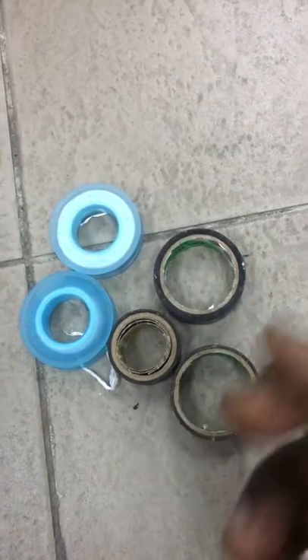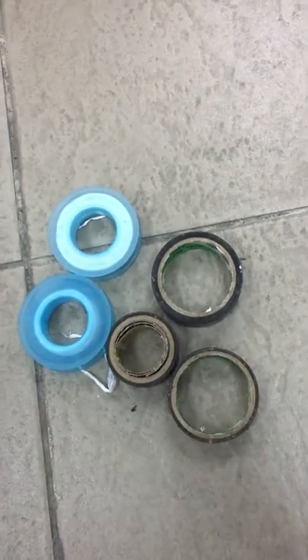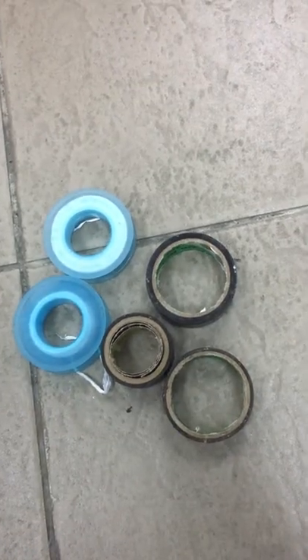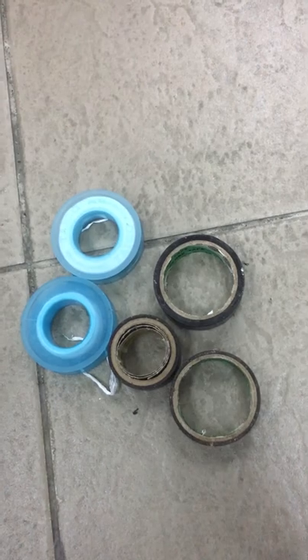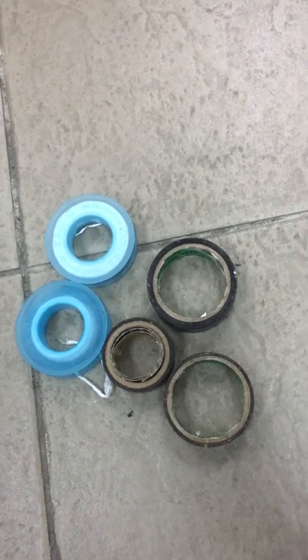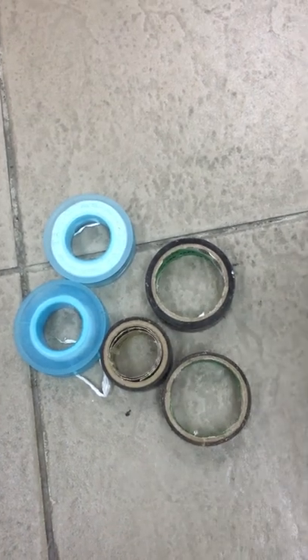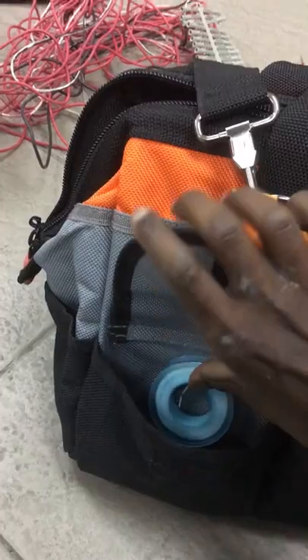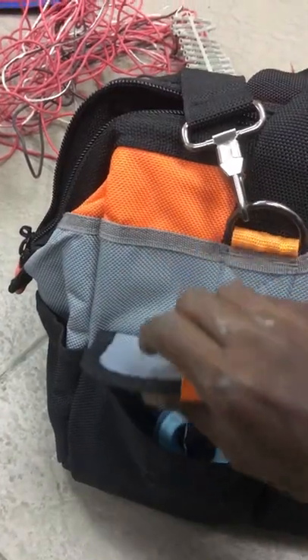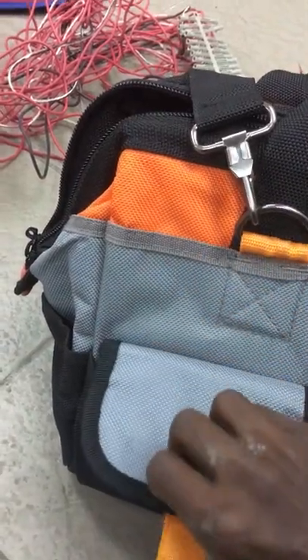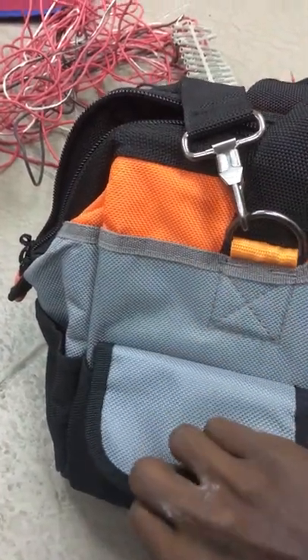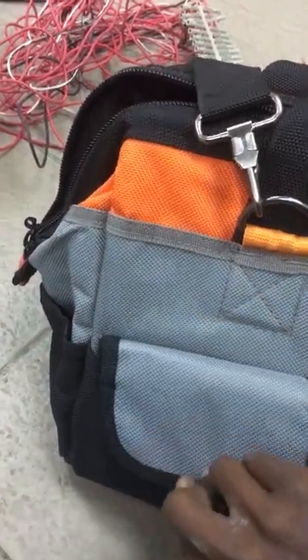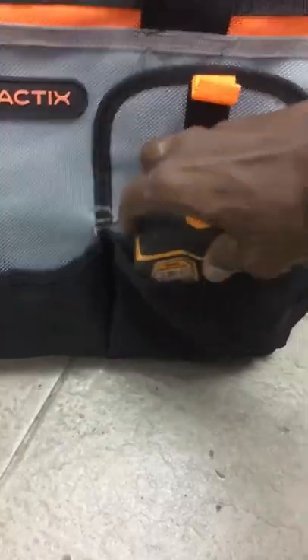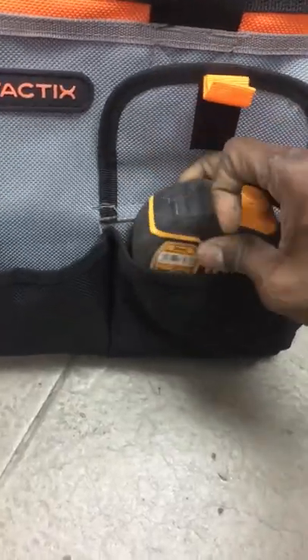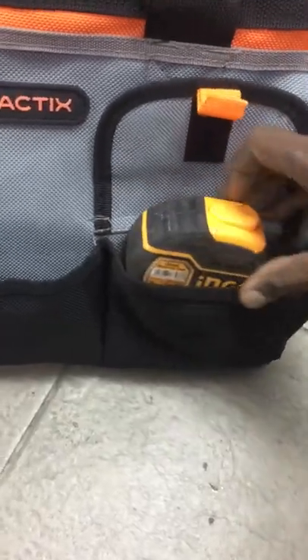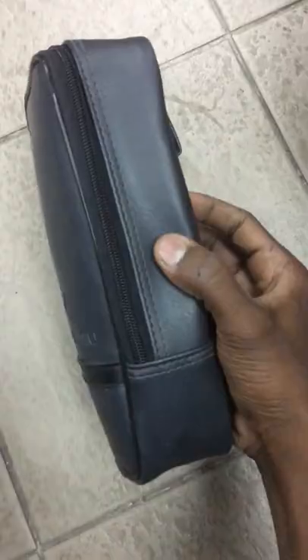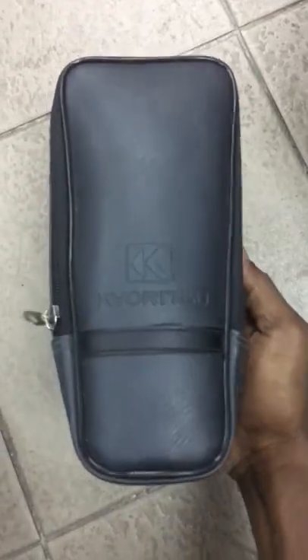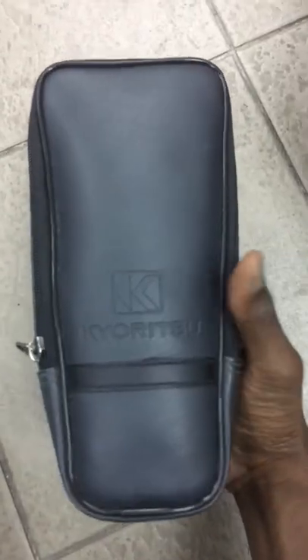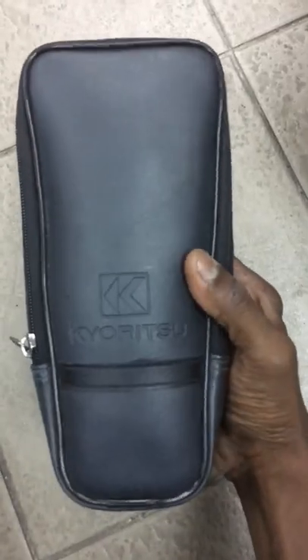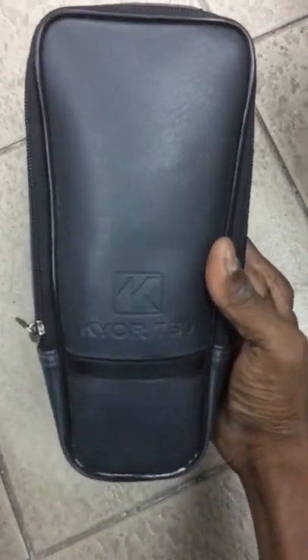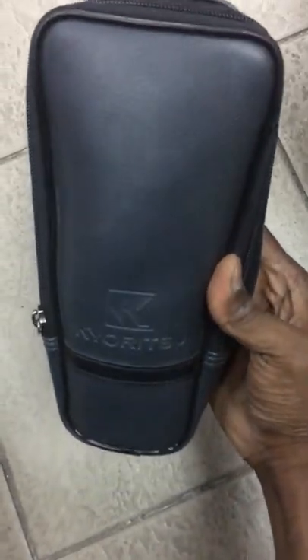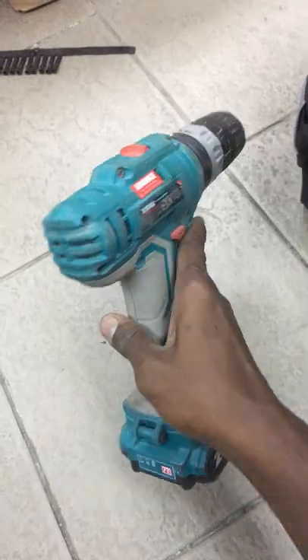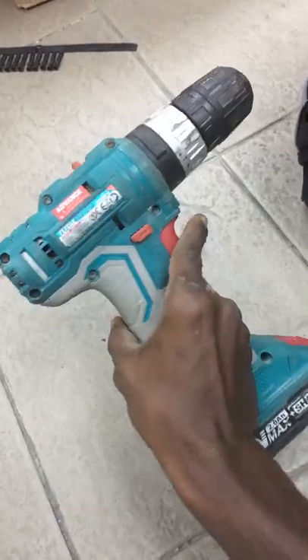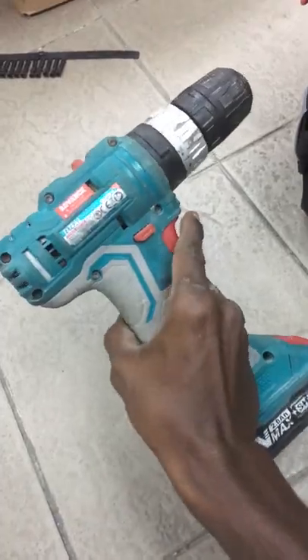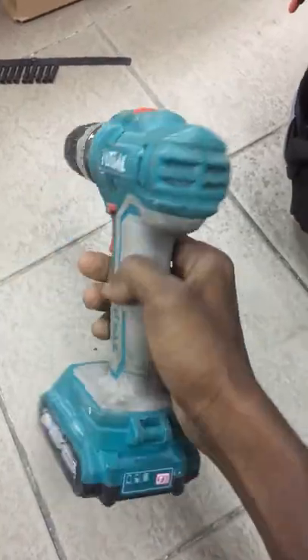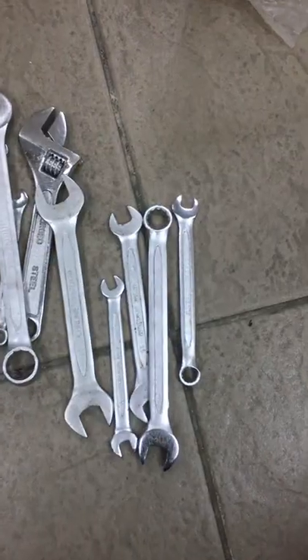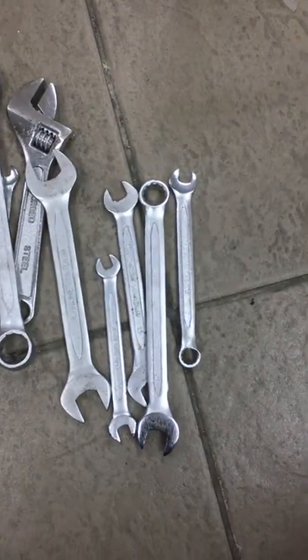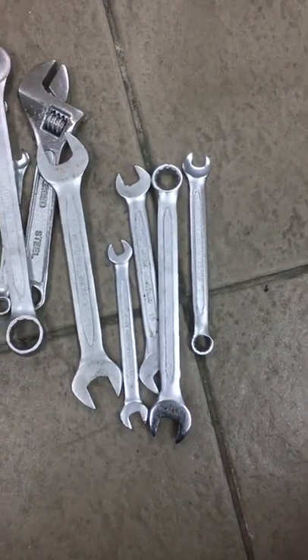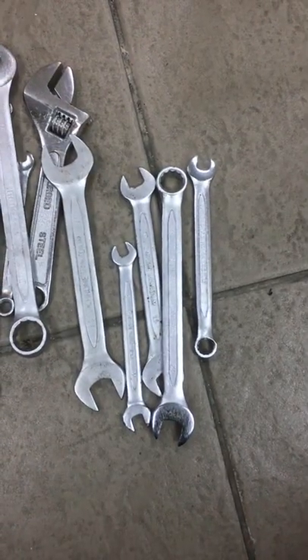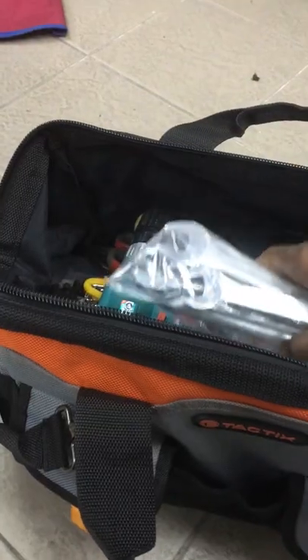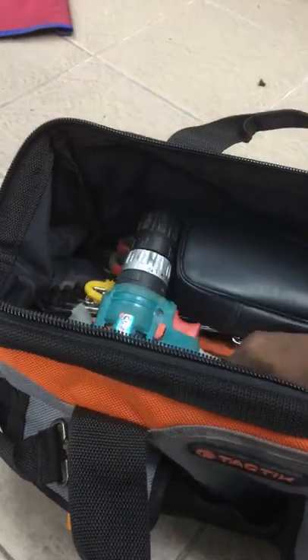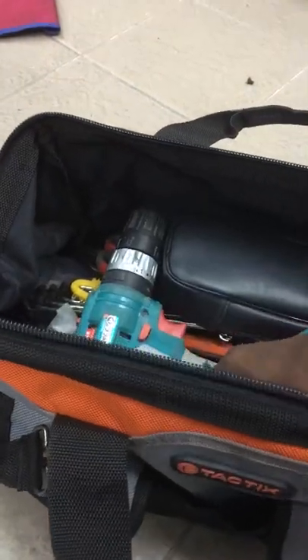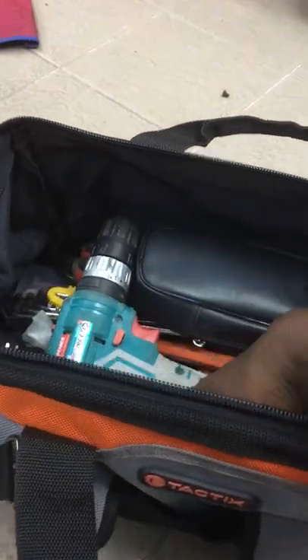Electric tape and white tape for plumbing put inside the tool bag. Measuring tape. The most important — multimeter, cordless drill and spanner set going inside the tool bag.